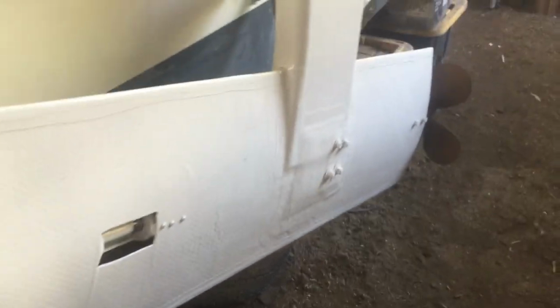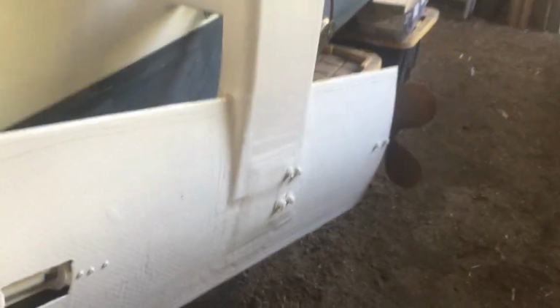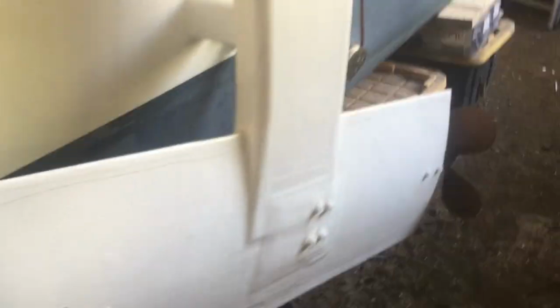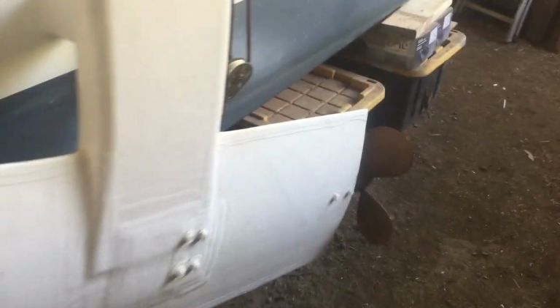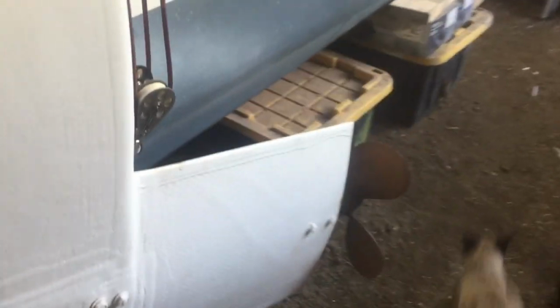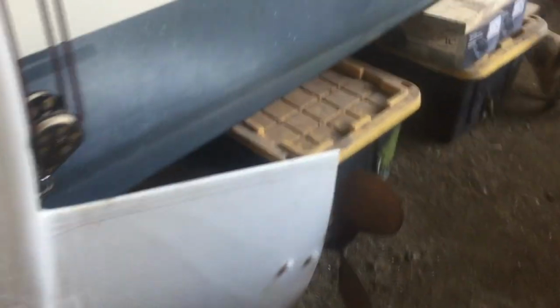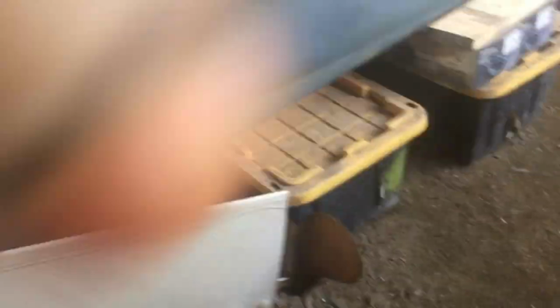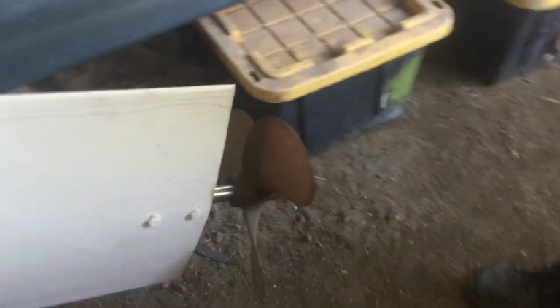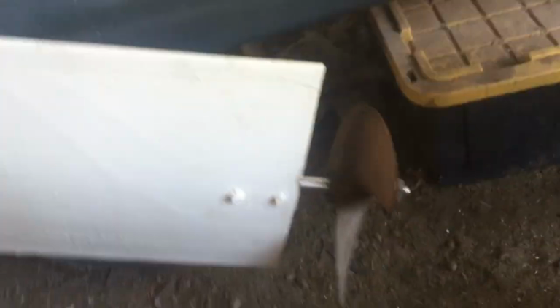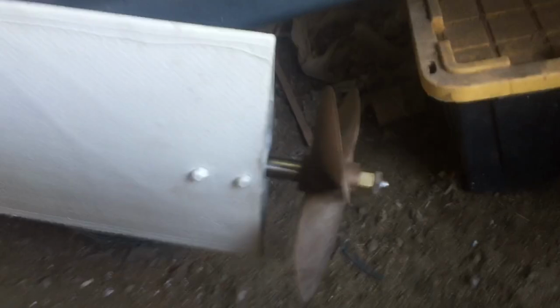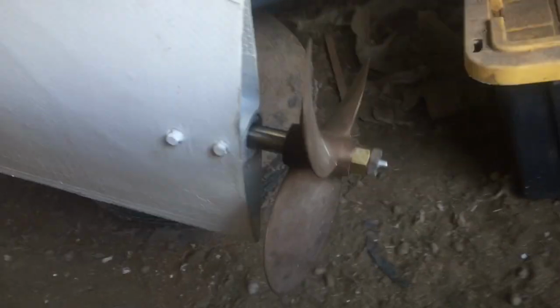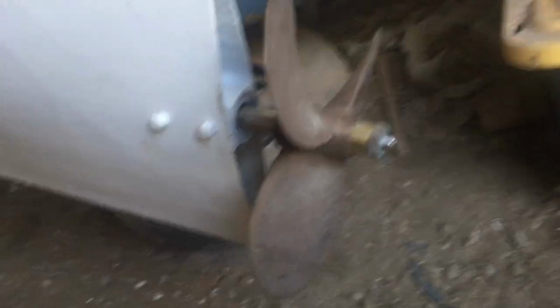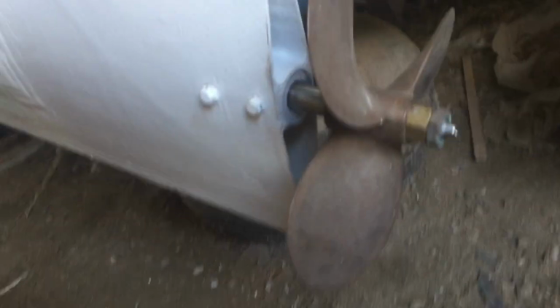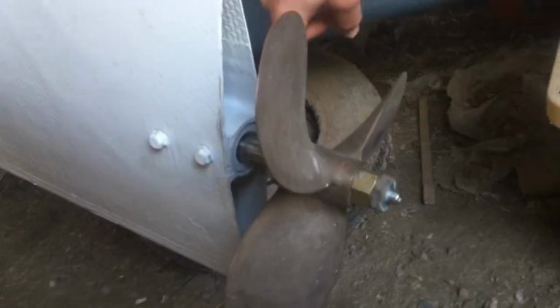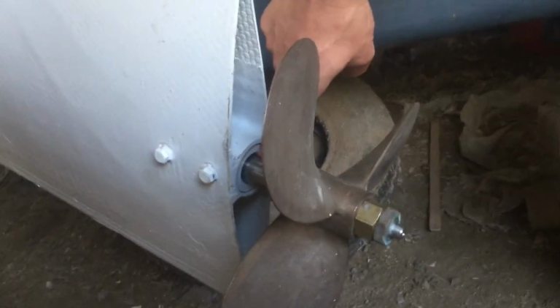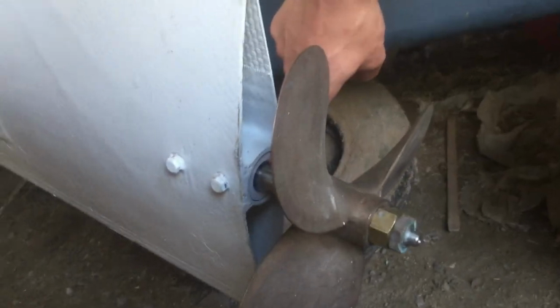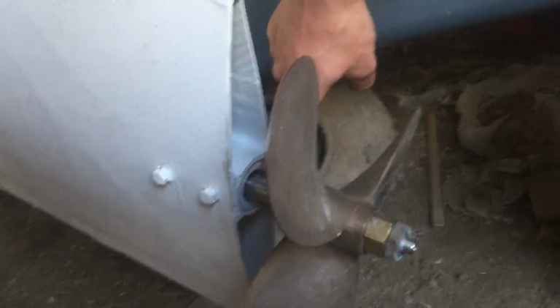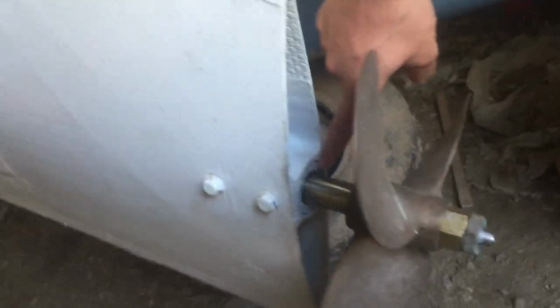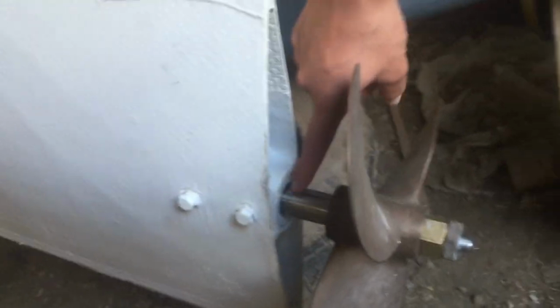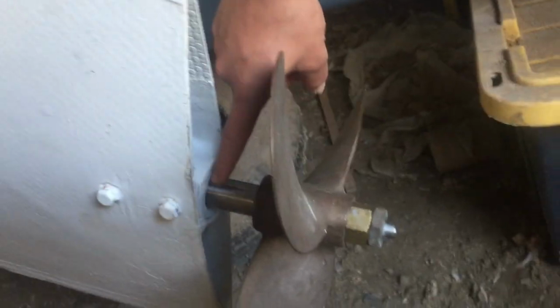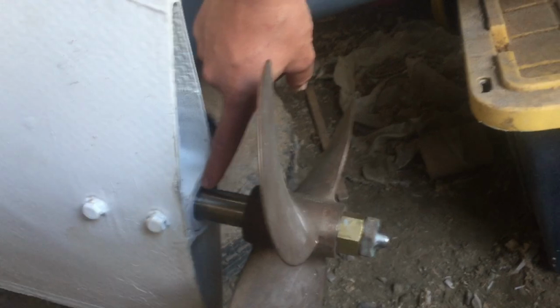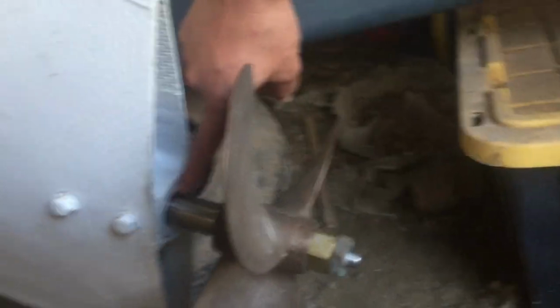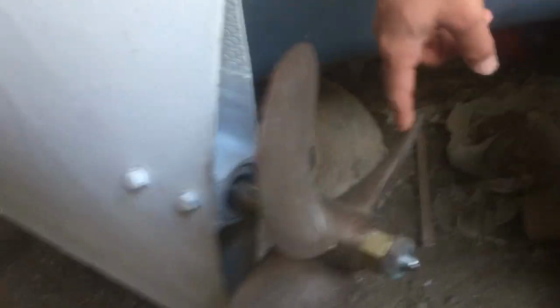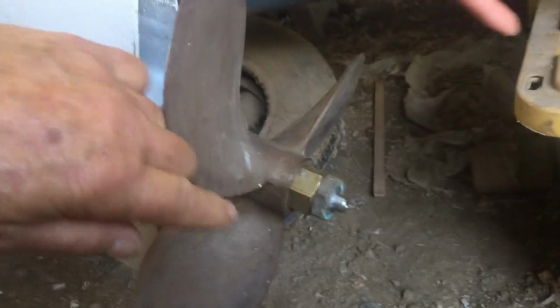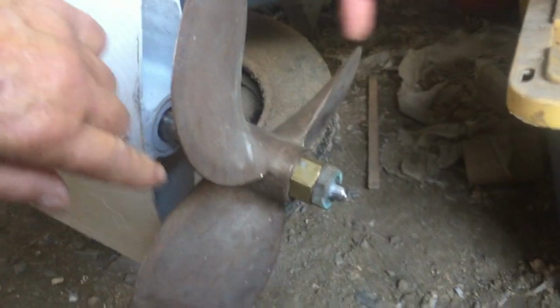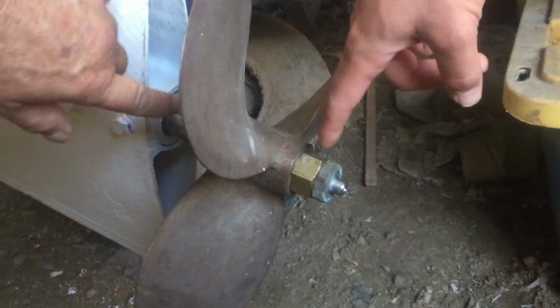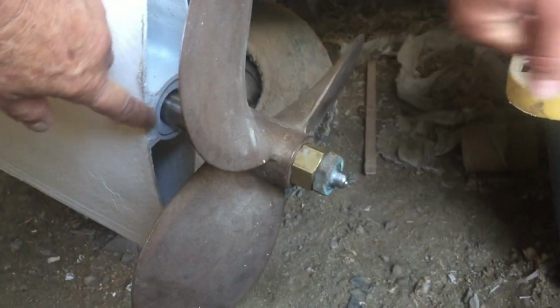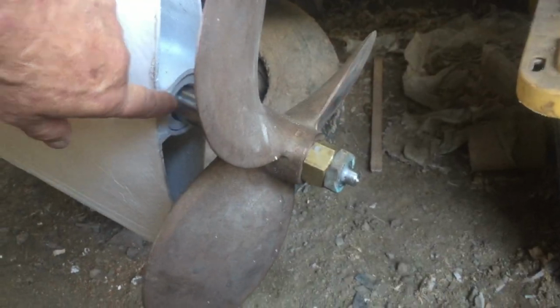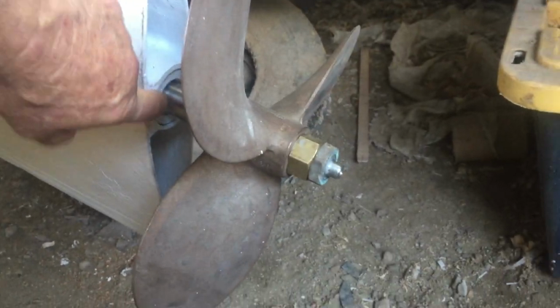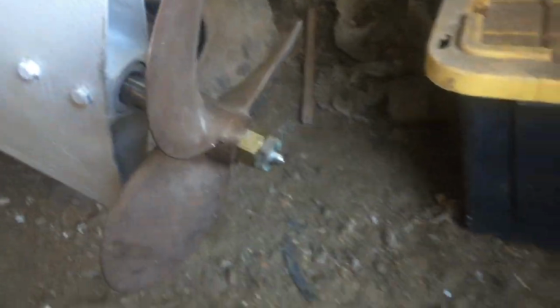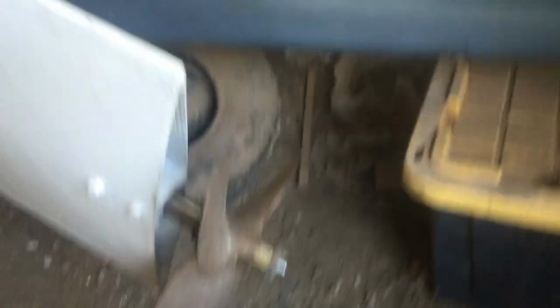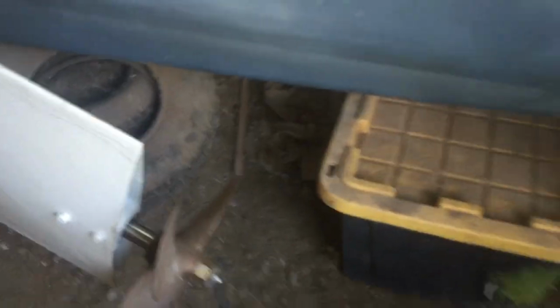Come around to this end, kind of swing around that way. Come down to this end and we've got a standard cutlass bearing.